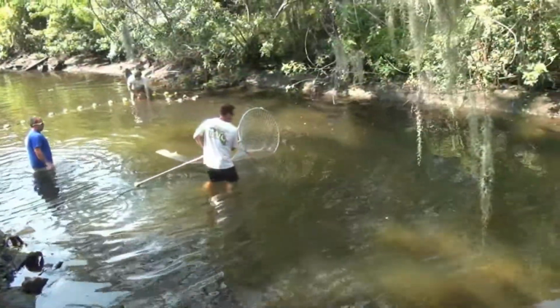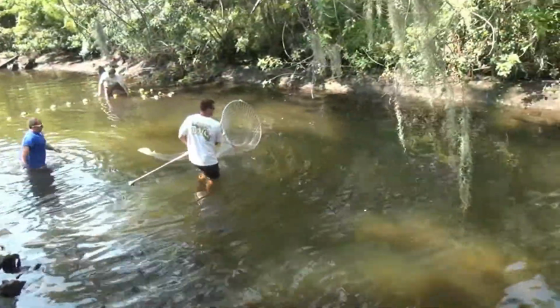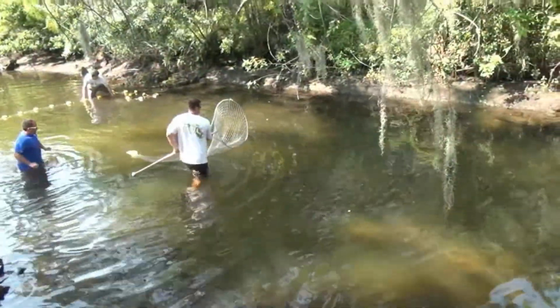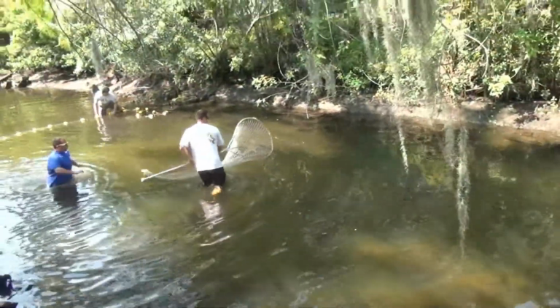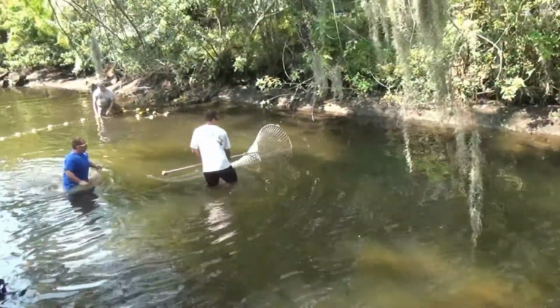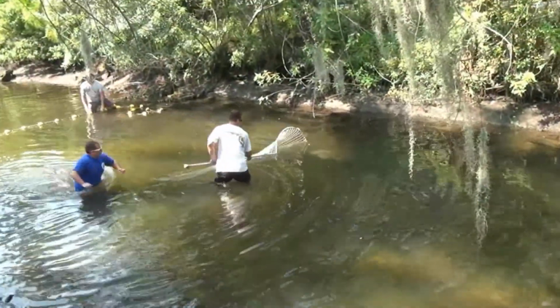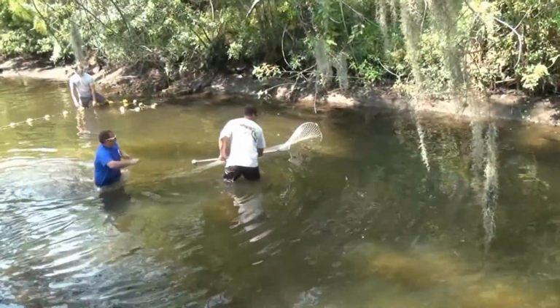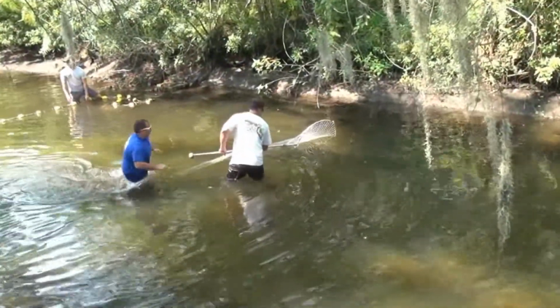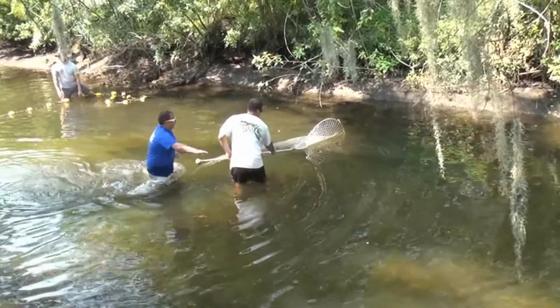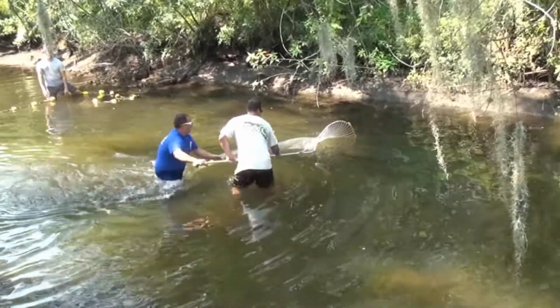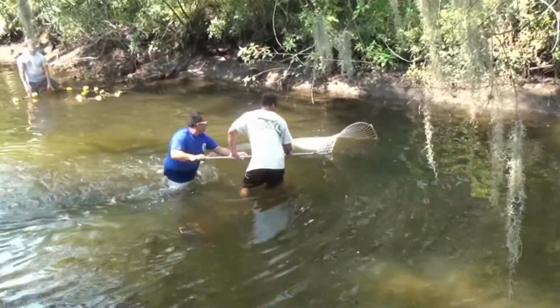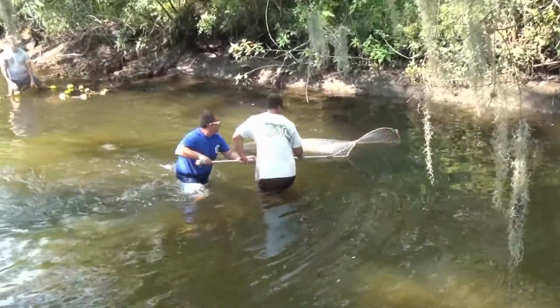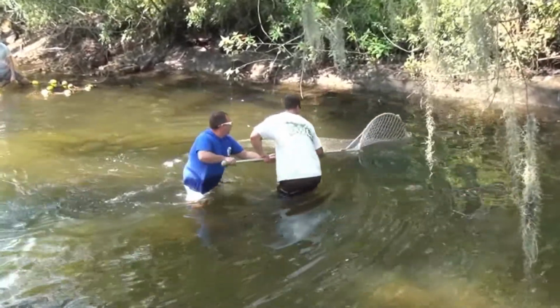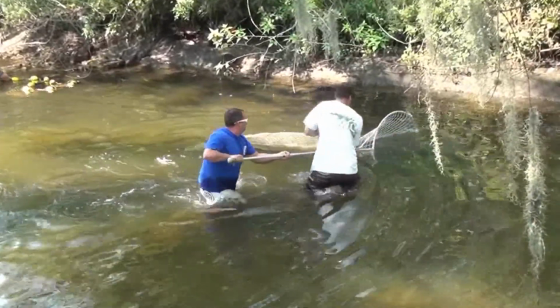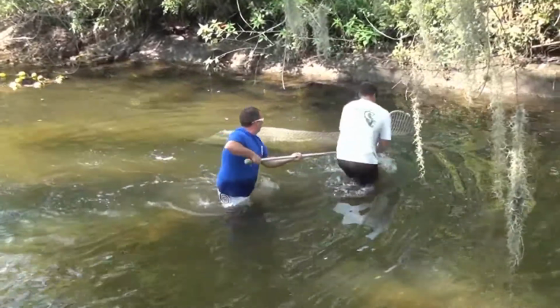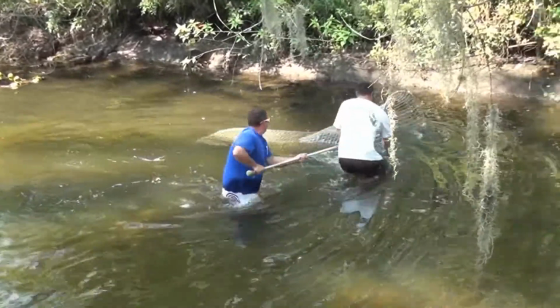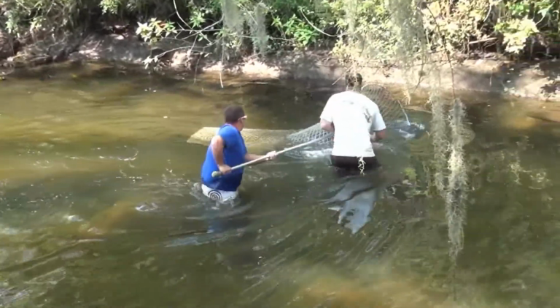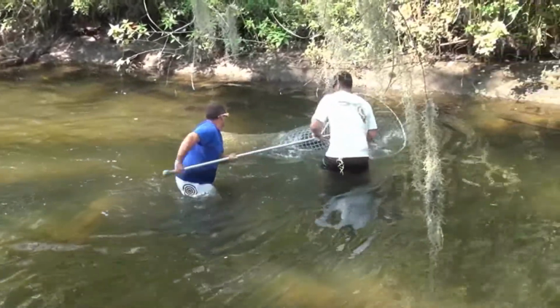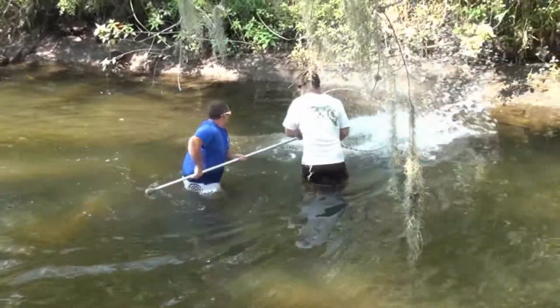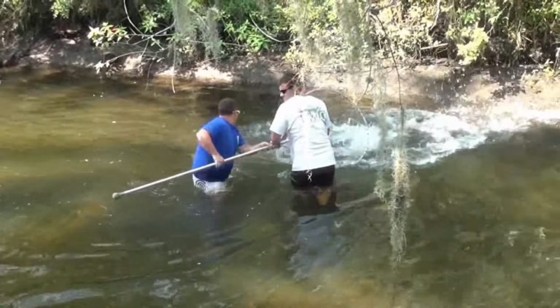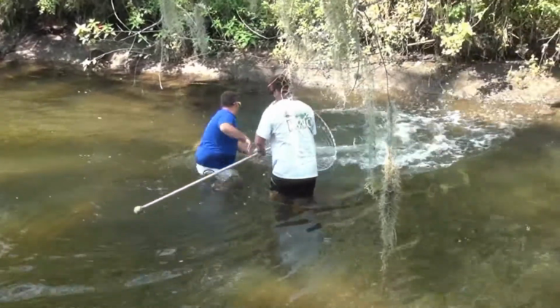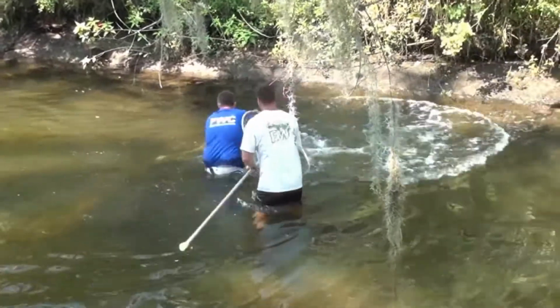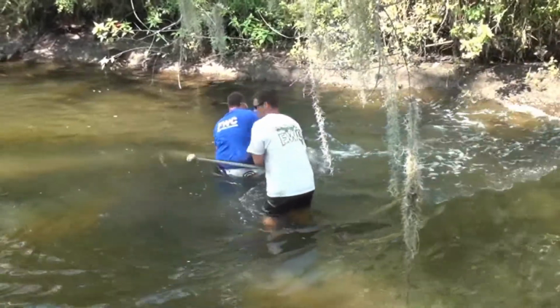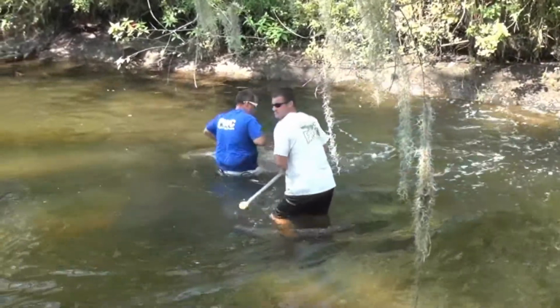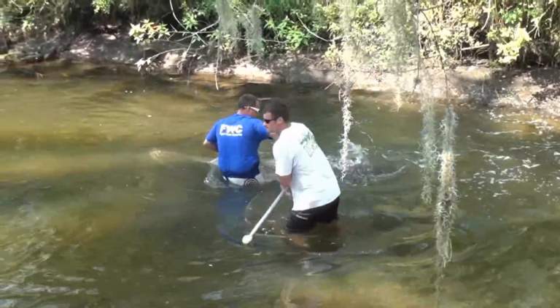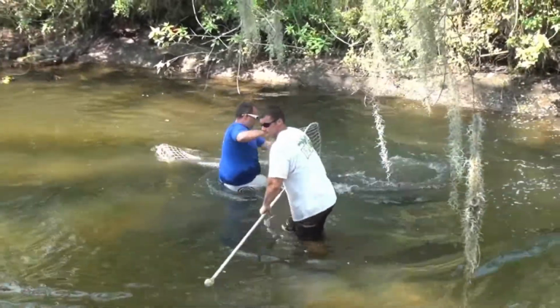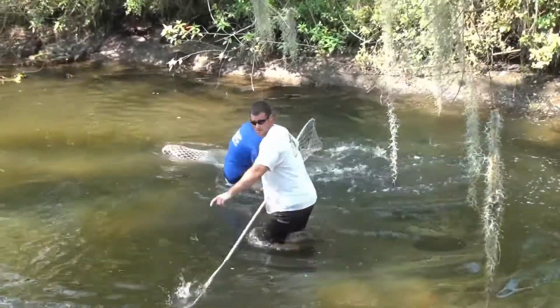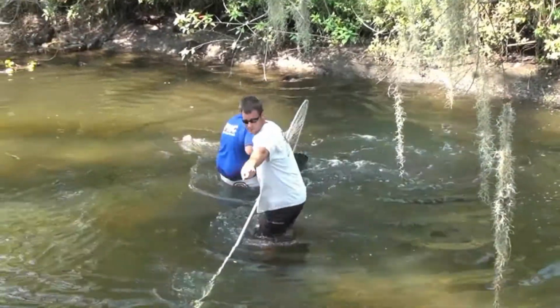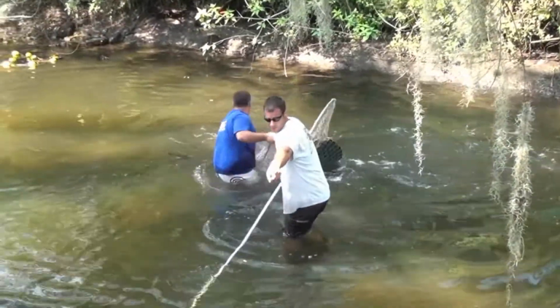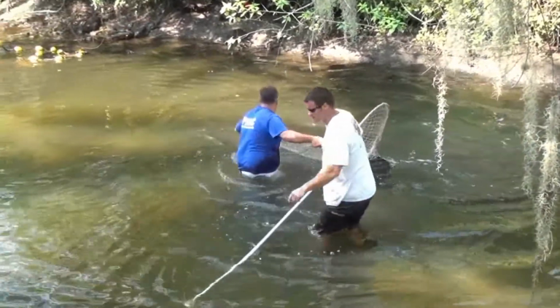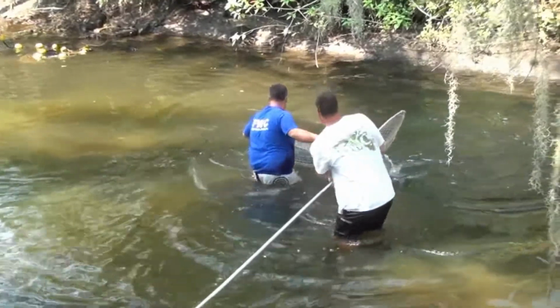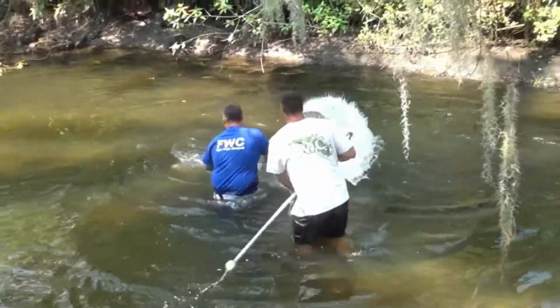The technique is fairly straightforward. The hoop net is handled by one person, though the net bag can be handled by a second person. Once the manatee is close enough, the opening of the net is passed over the manatee's head. At this point, the manatee will swim into the bag, into the back of the net.